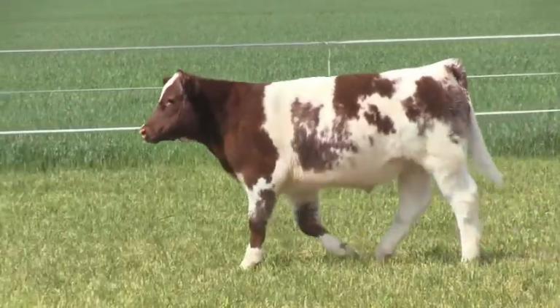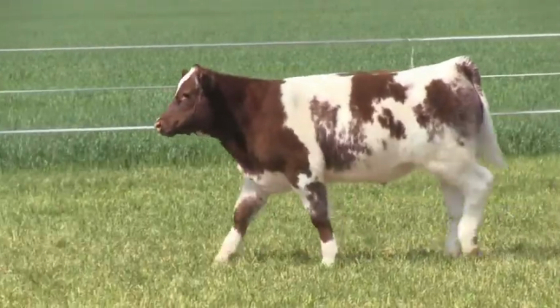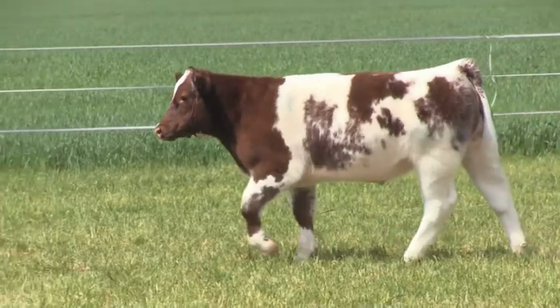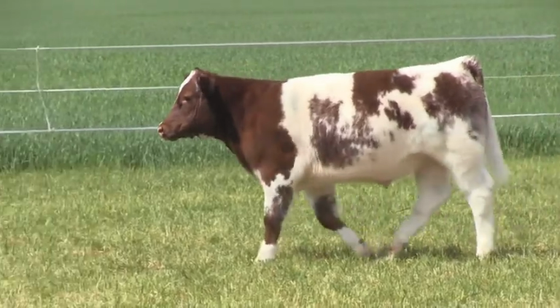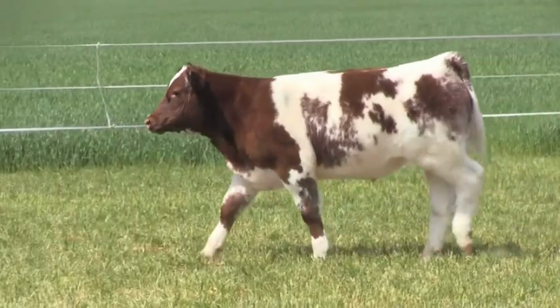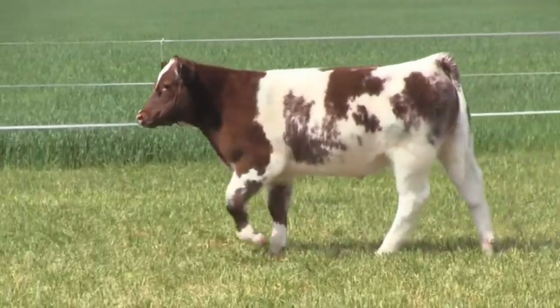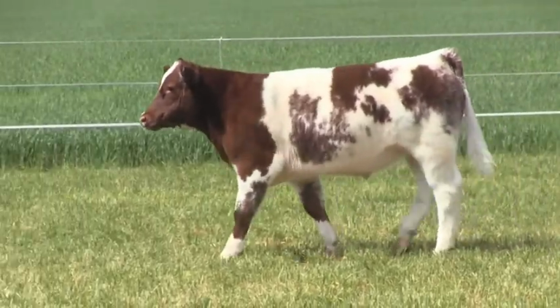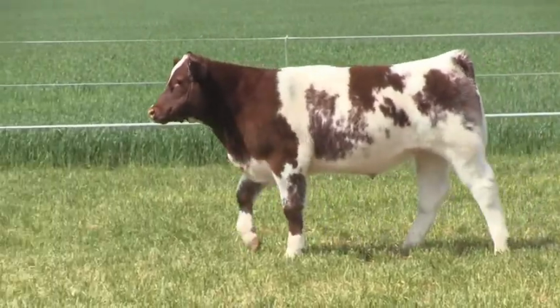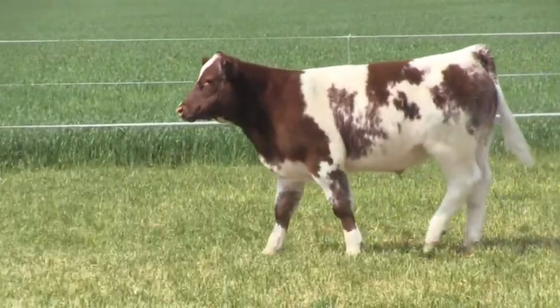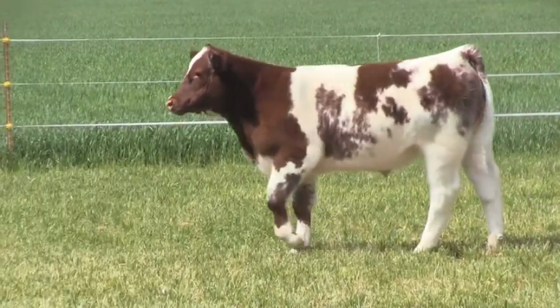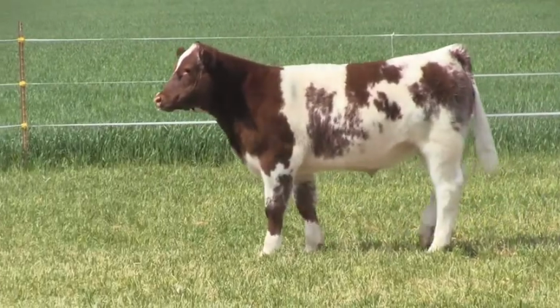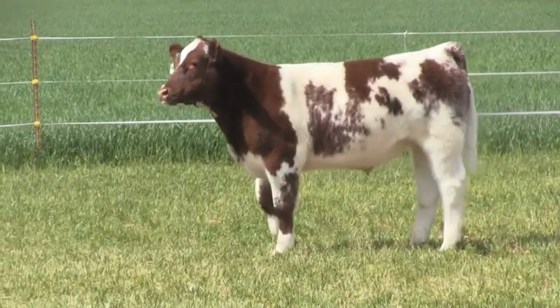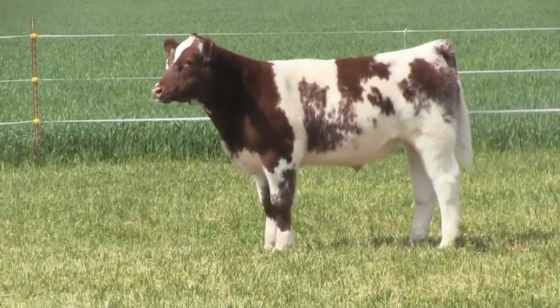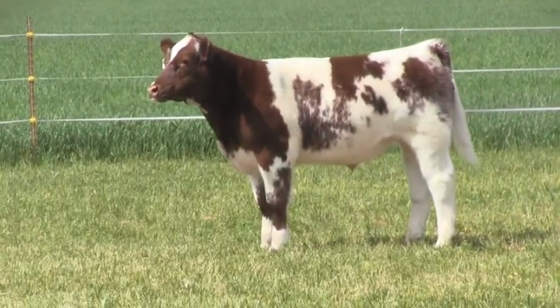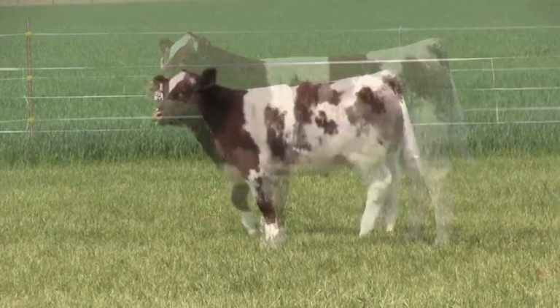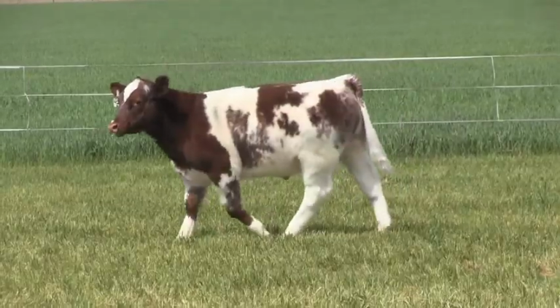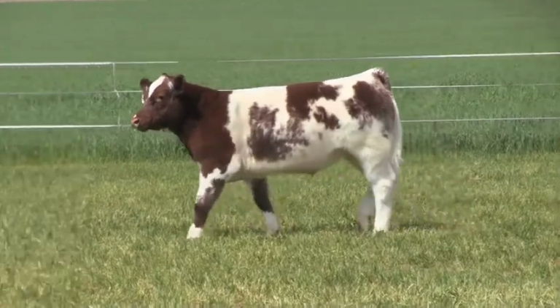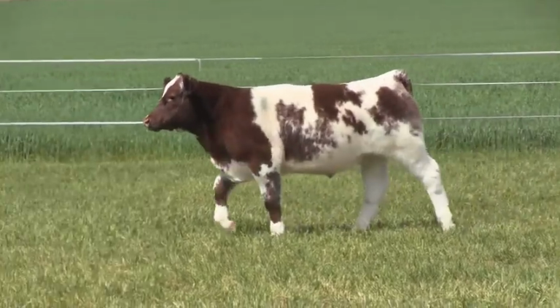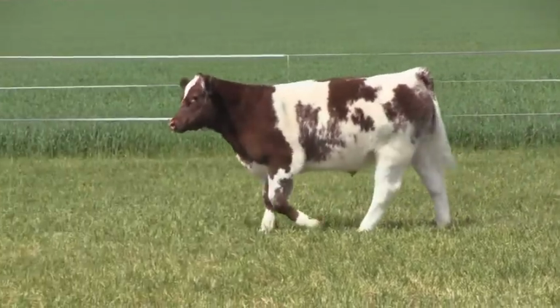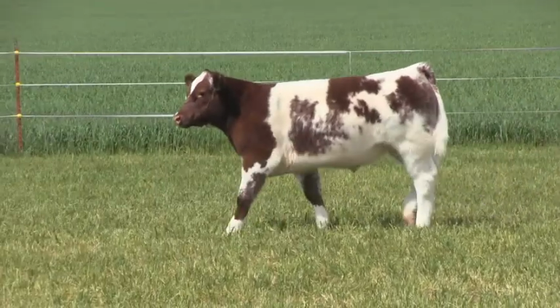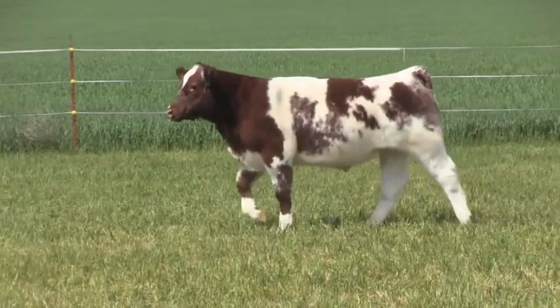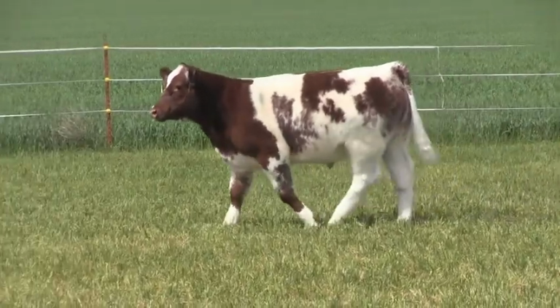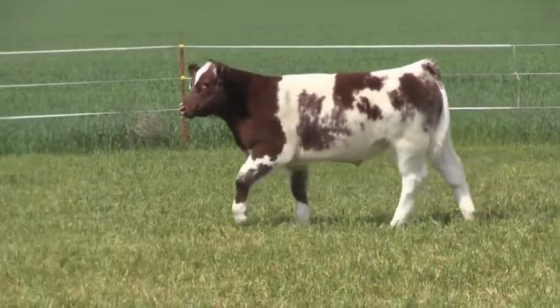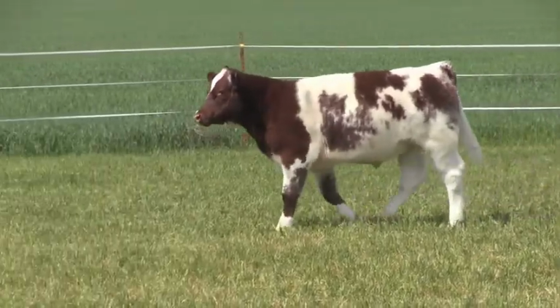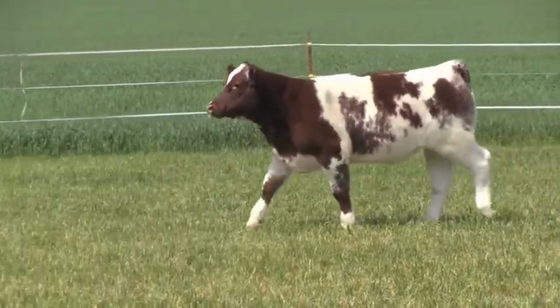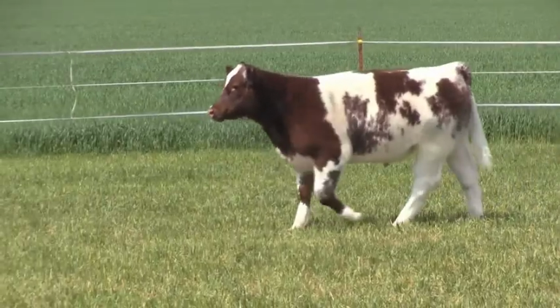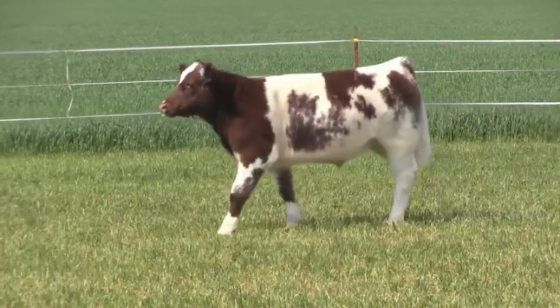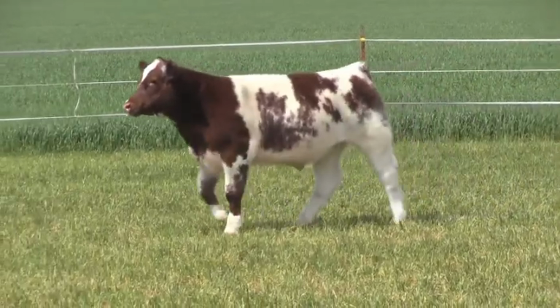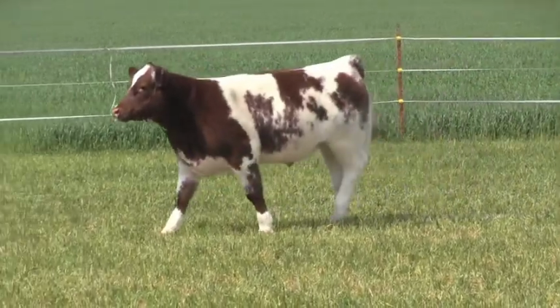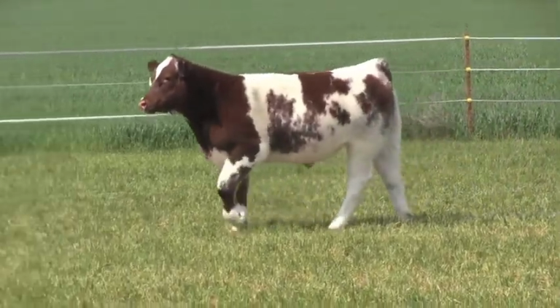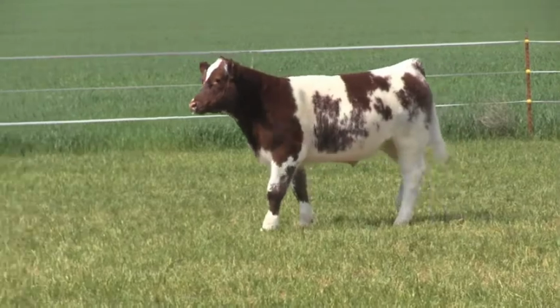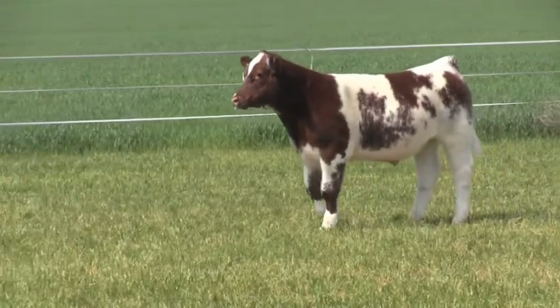There's just not many Shorthorns that you find that have this kind of muscle and can still get out and get around, while also having an easy-feeding look to them. Just a solid calf here if you're looking for a slick-shear Shorthorn.